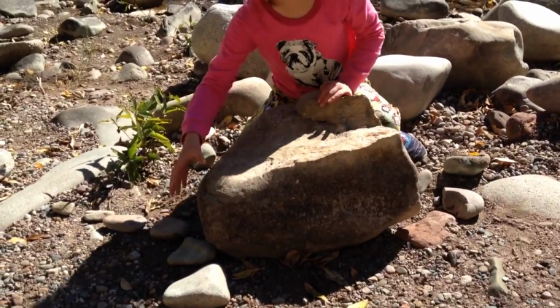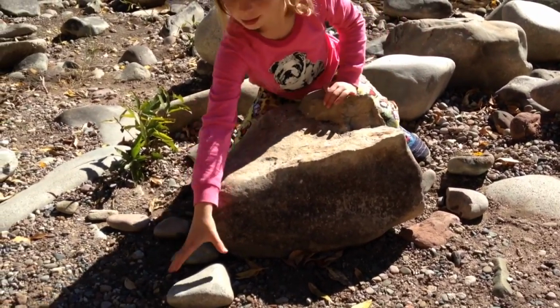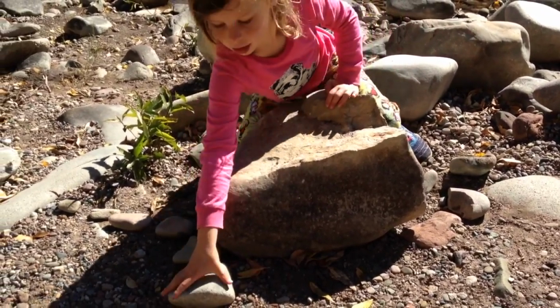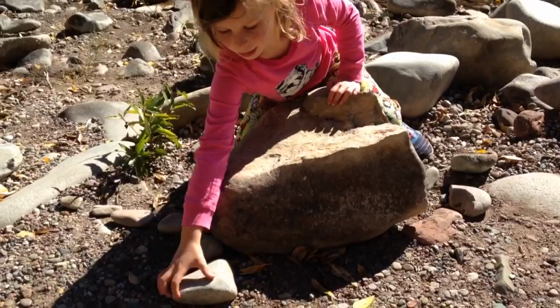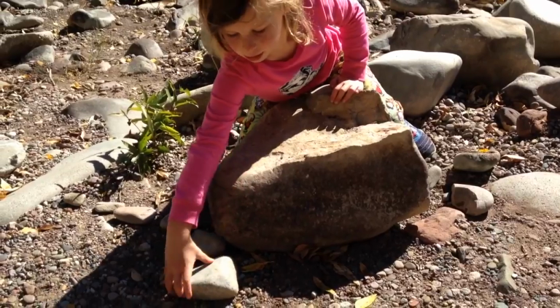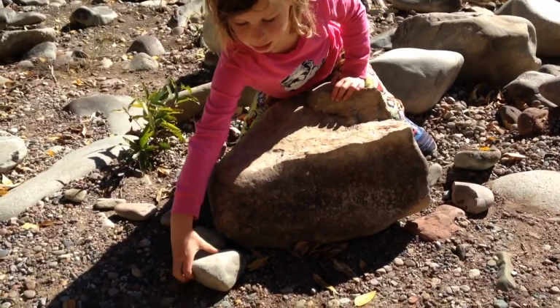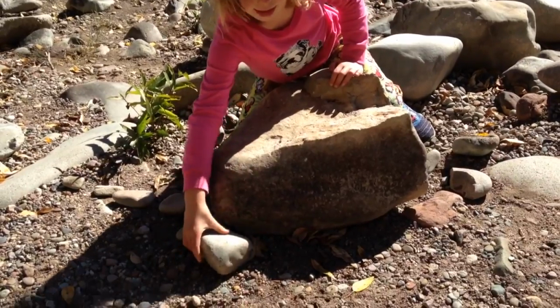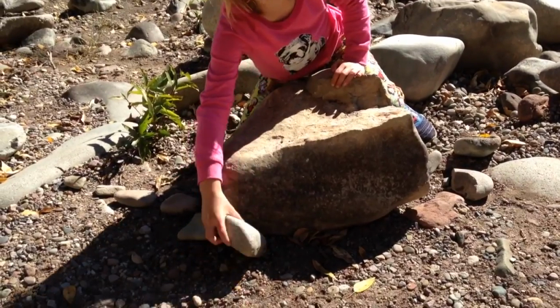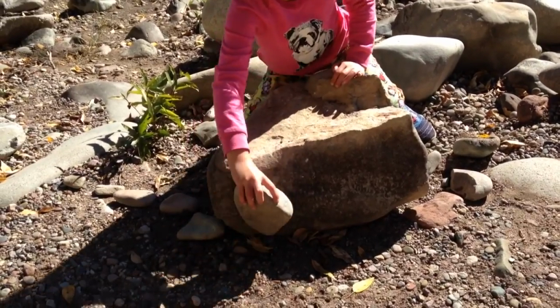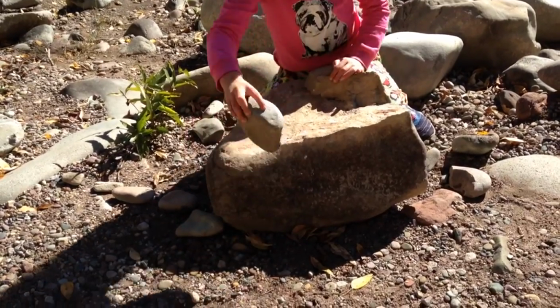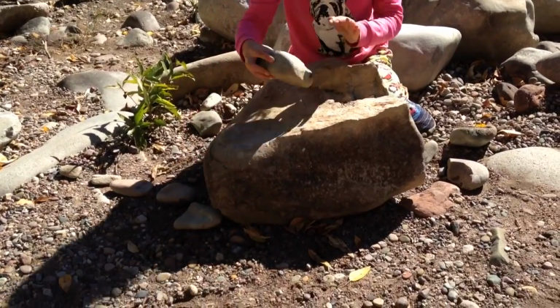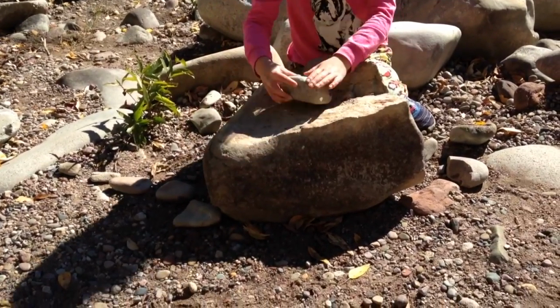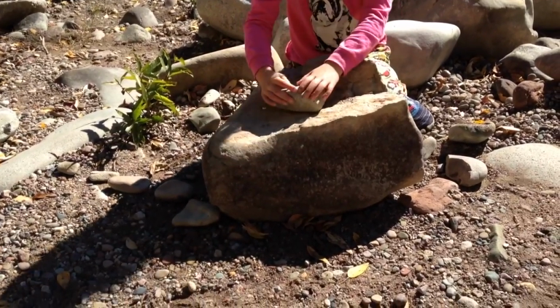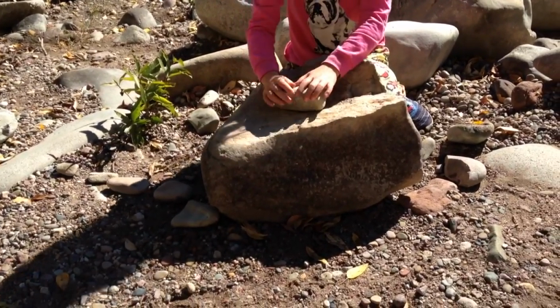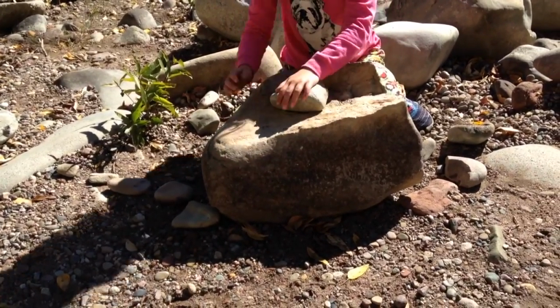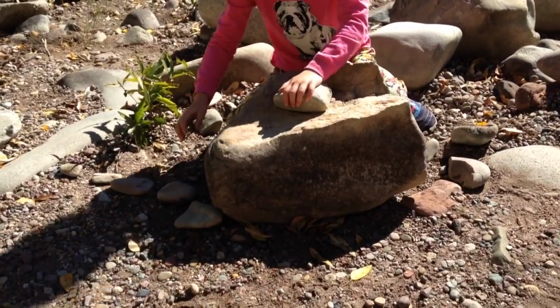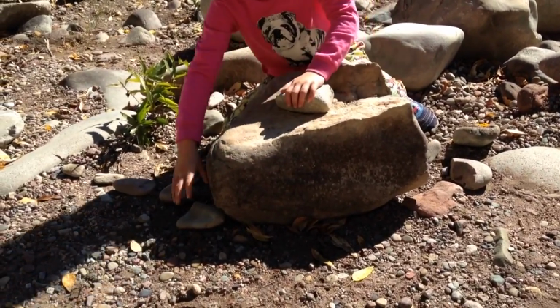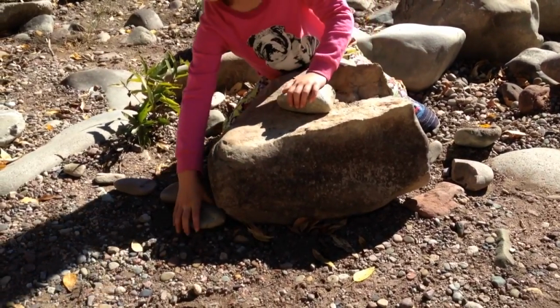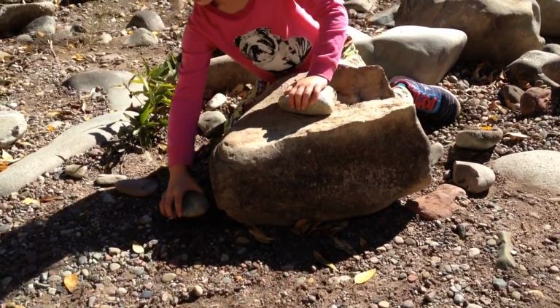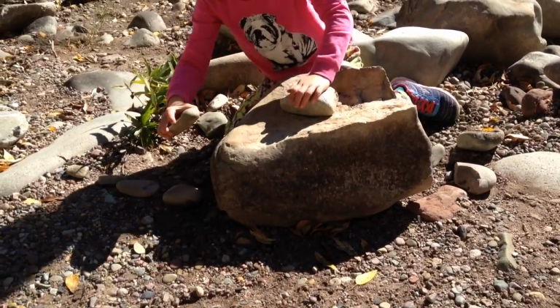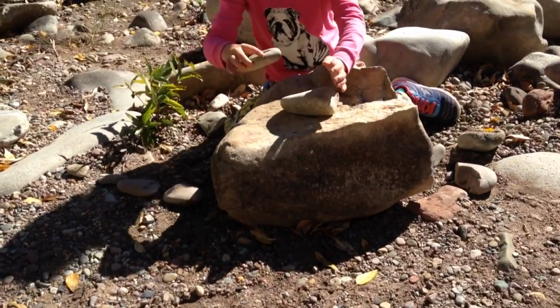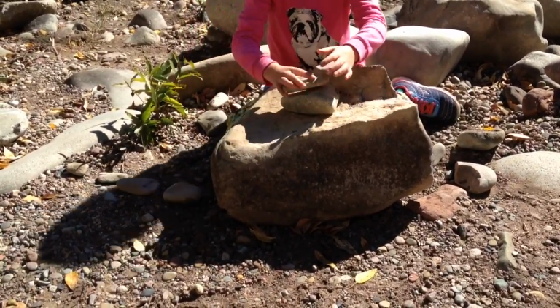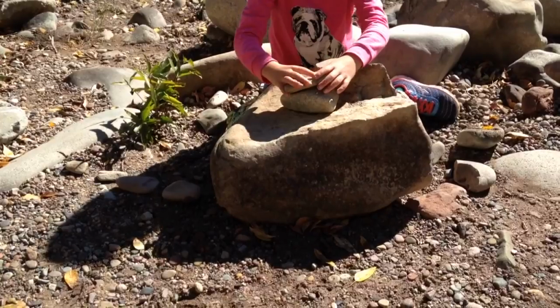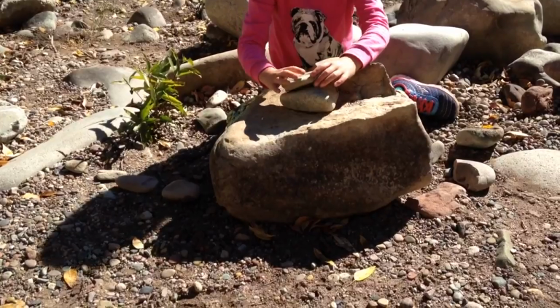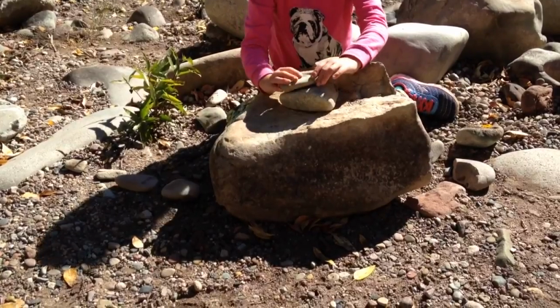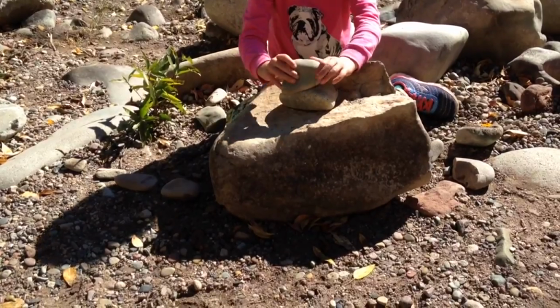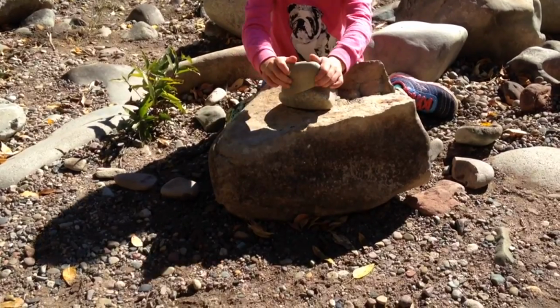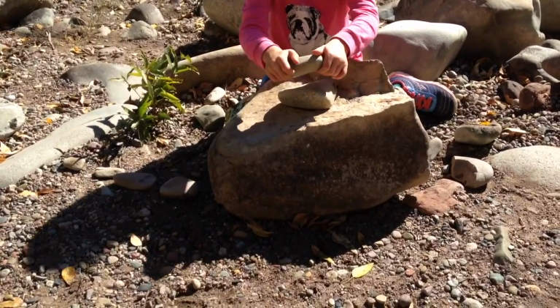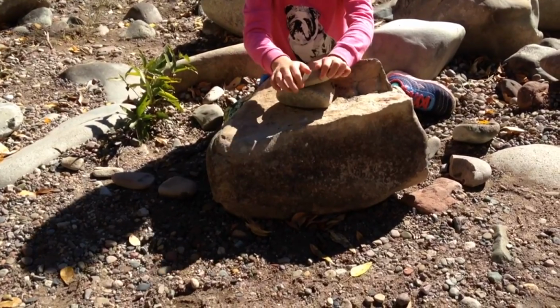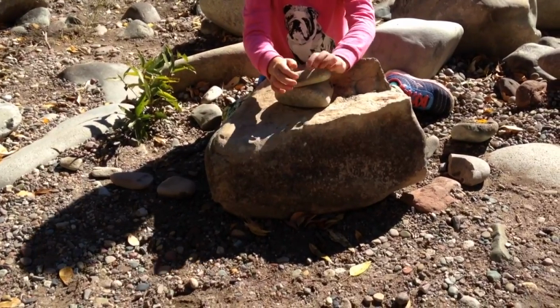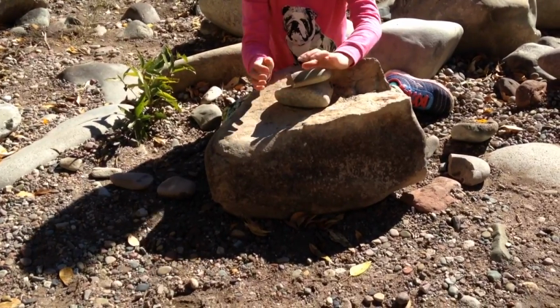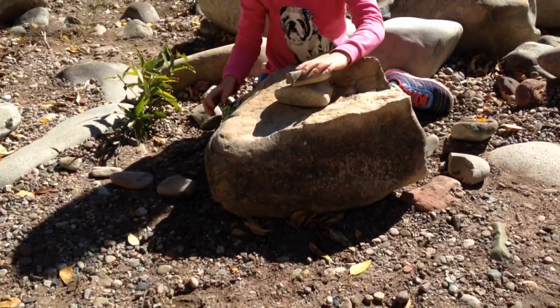Cairns are basically stacking up rocks to make, and it's just showing that you are there.